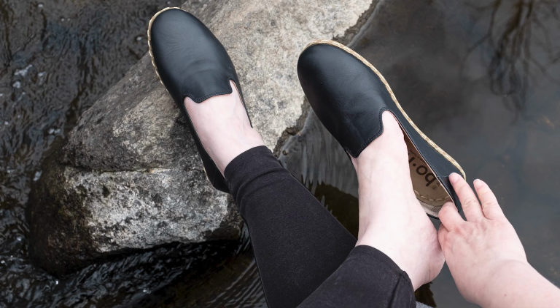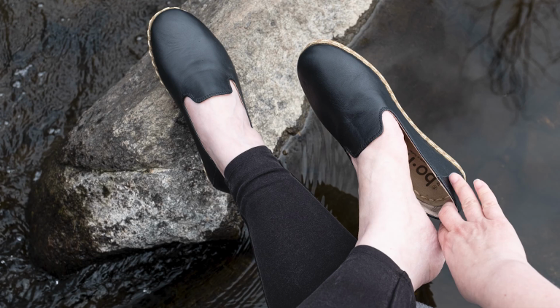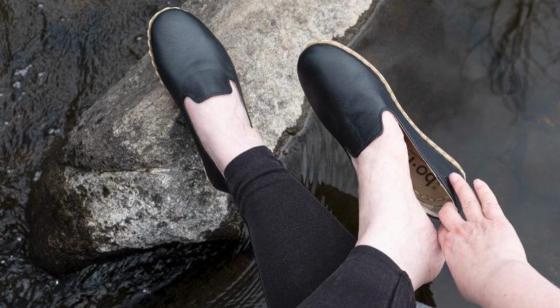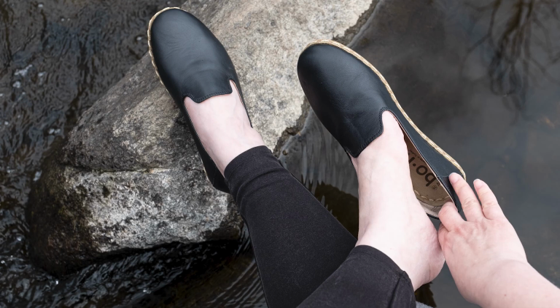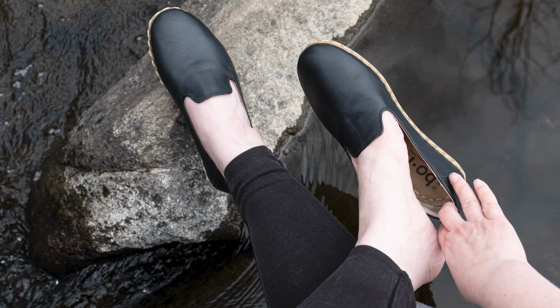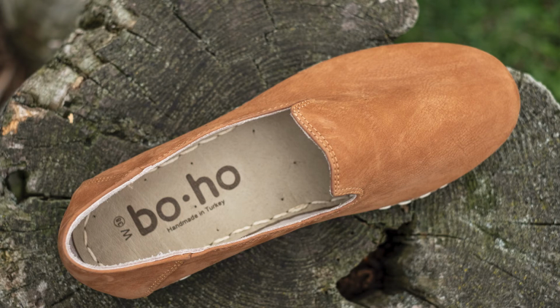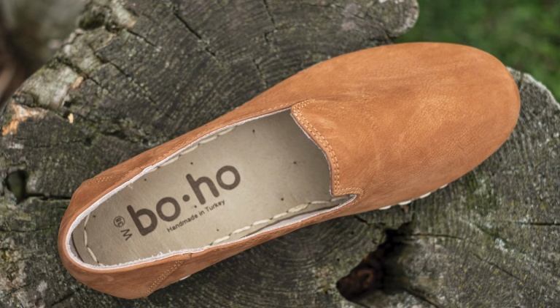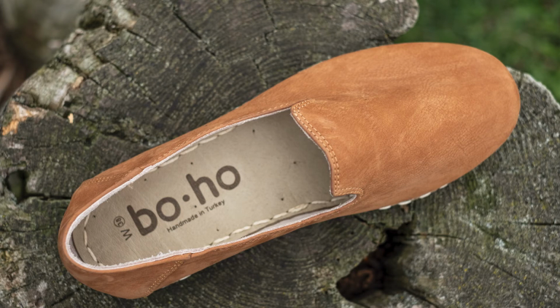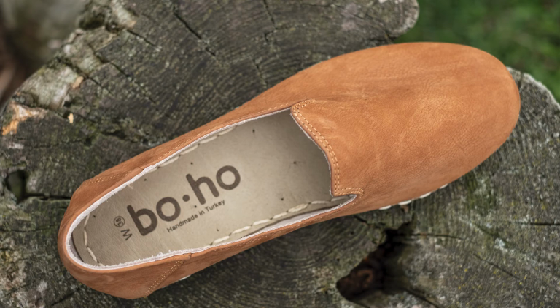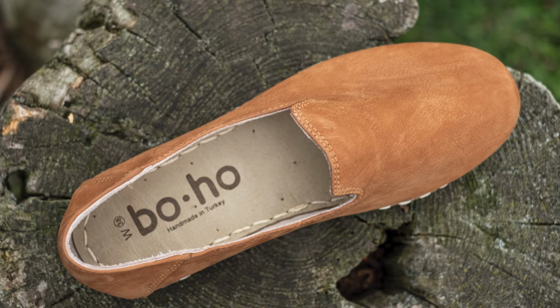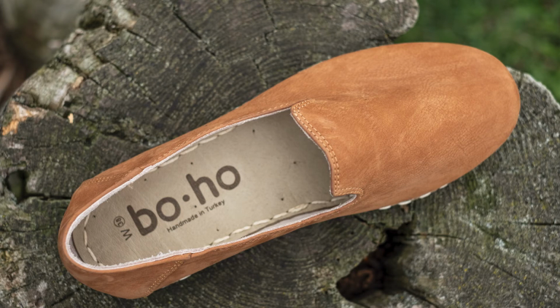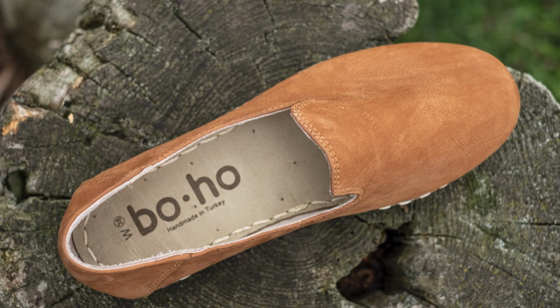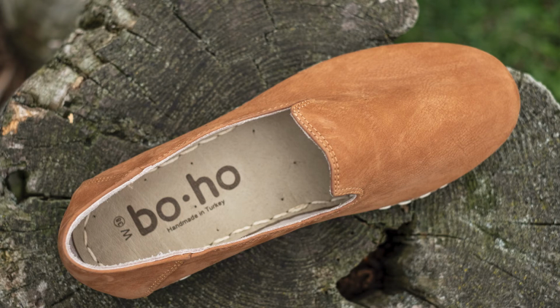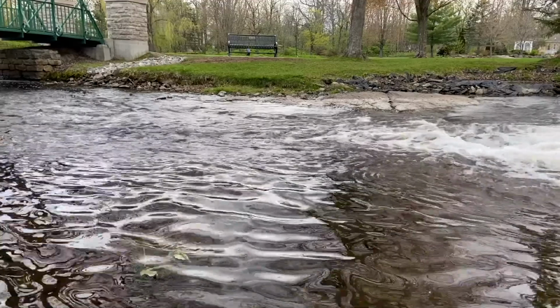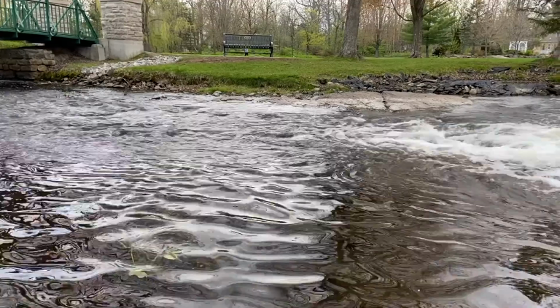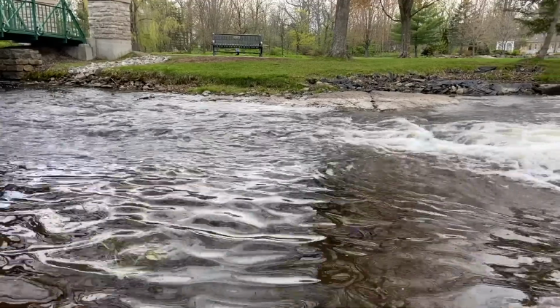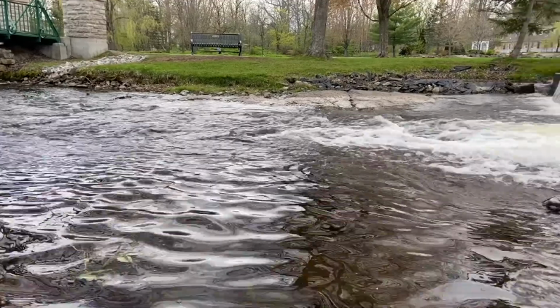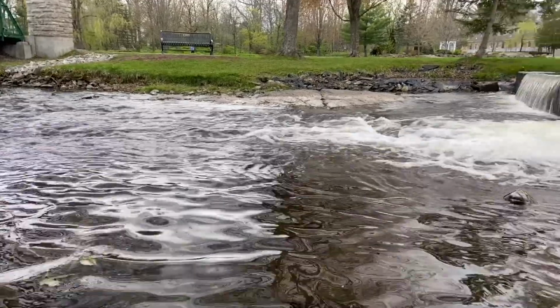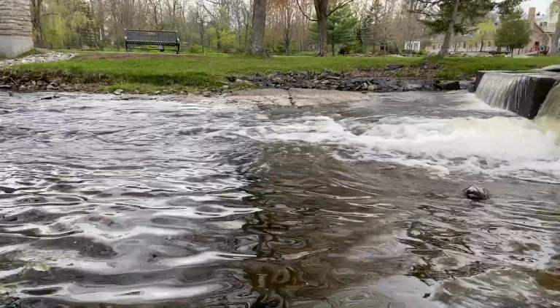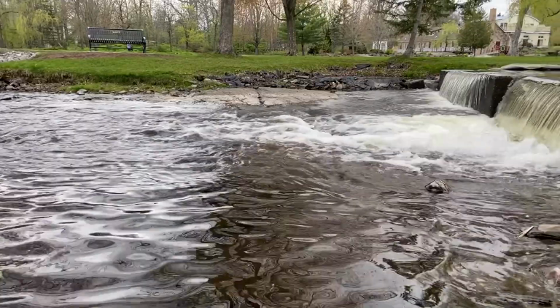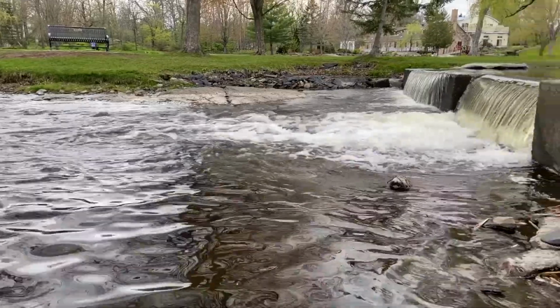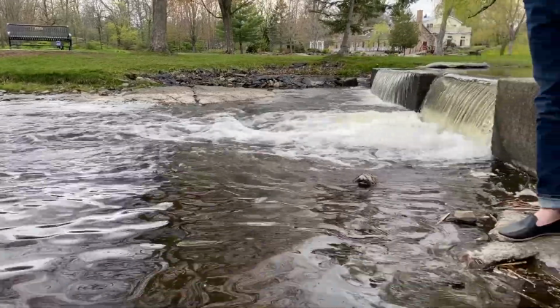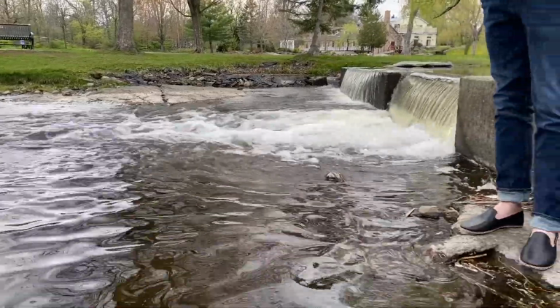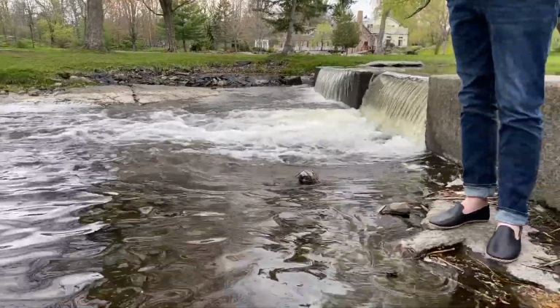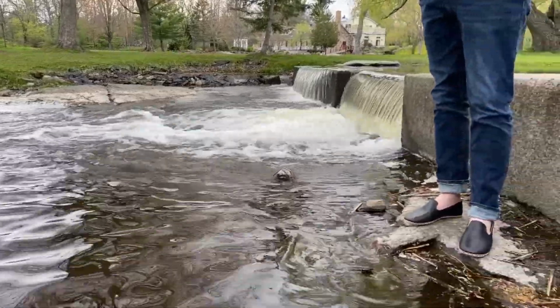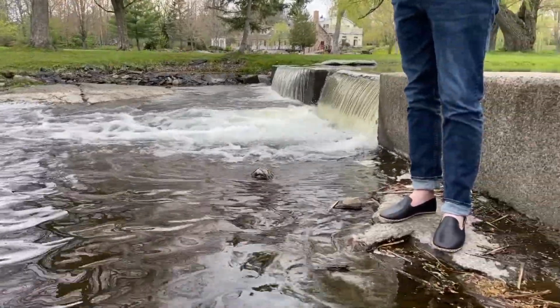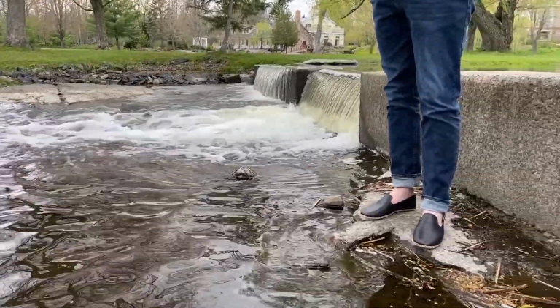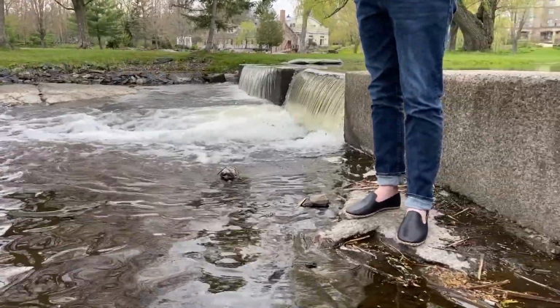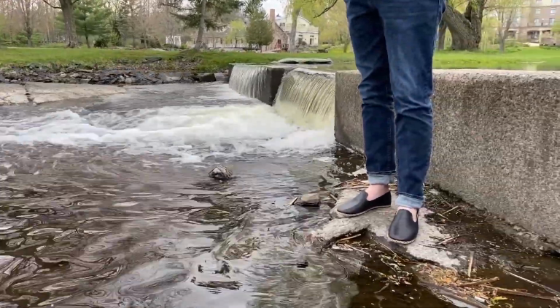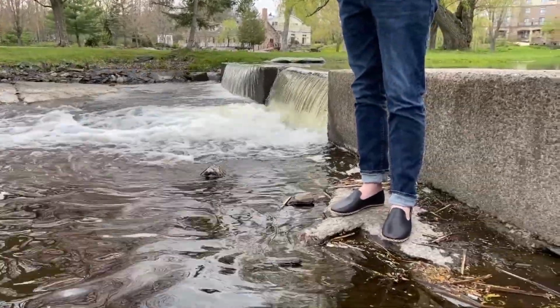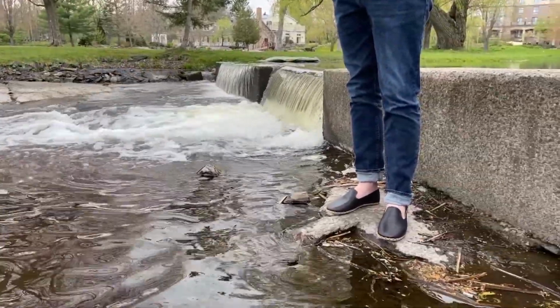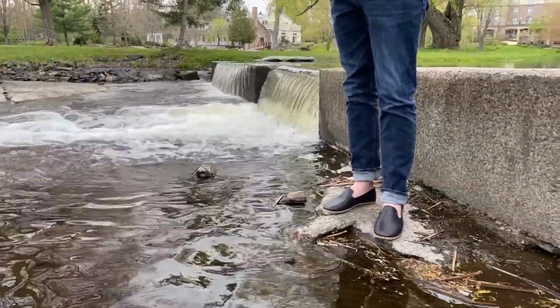Yemeni shoes are made with the best quality vegetable tan buffalo leather. The leather is durable yet super flexible and molds to your feet for ultimate comfort.